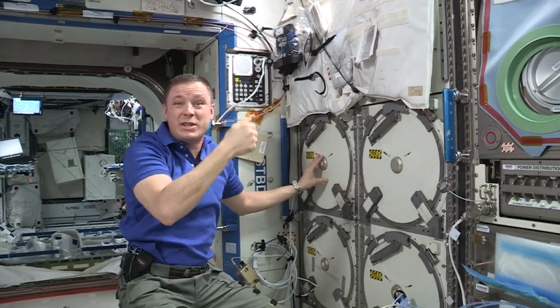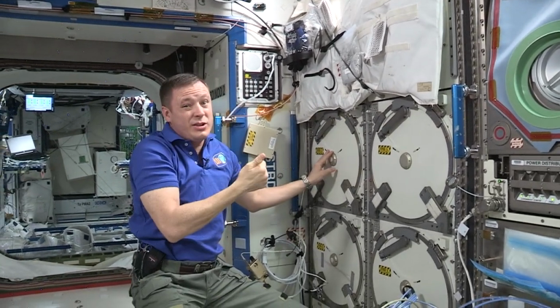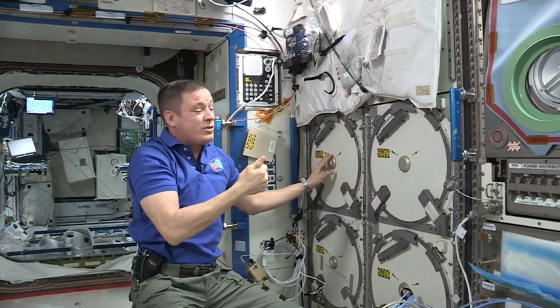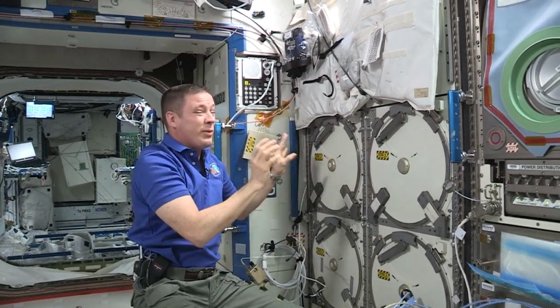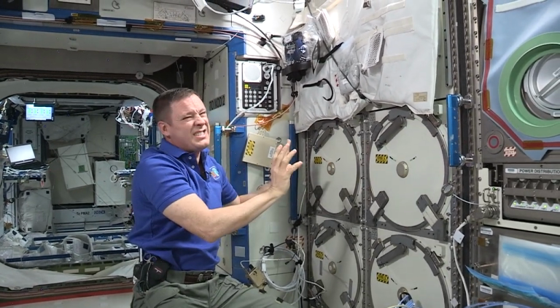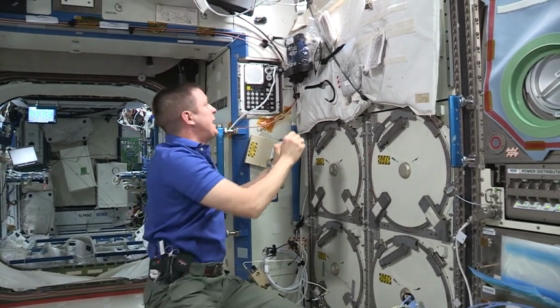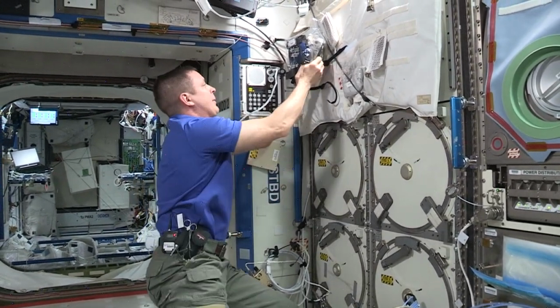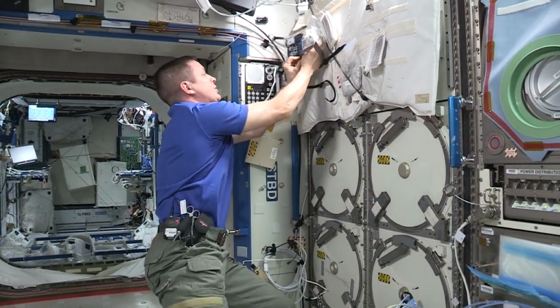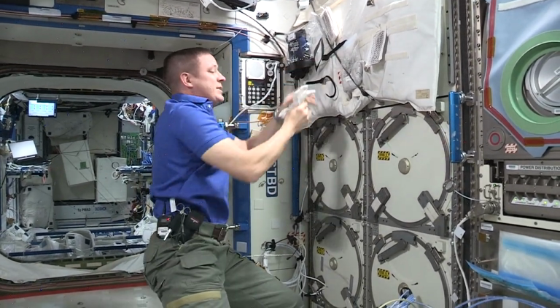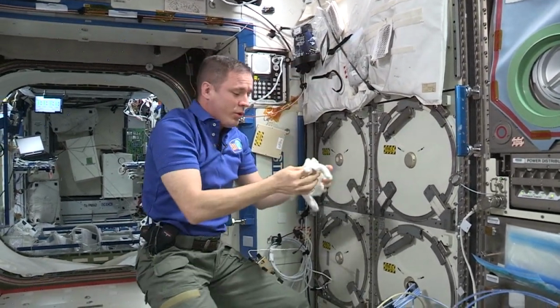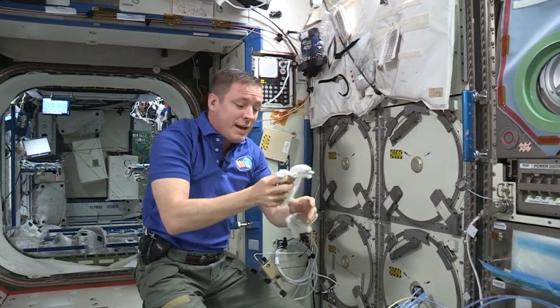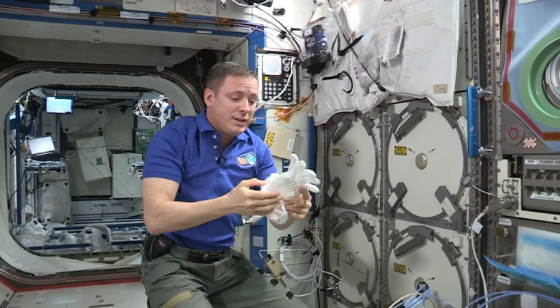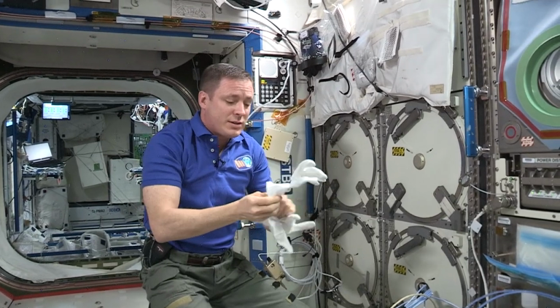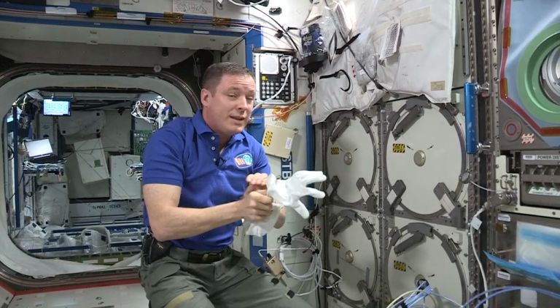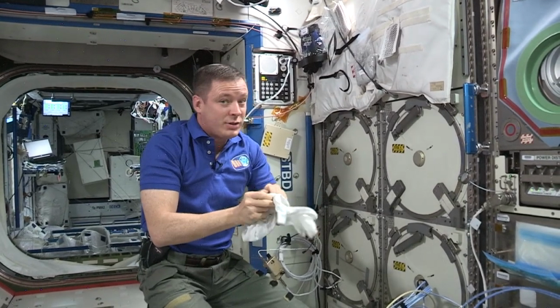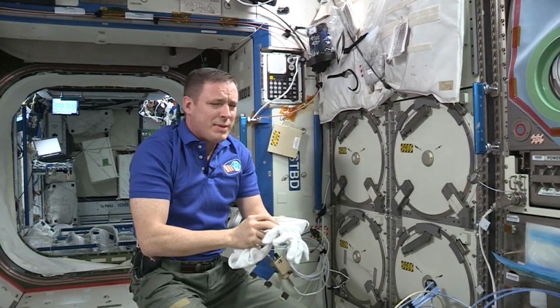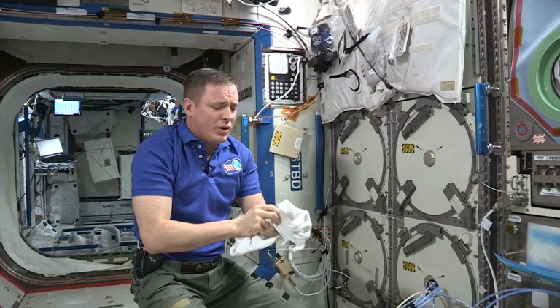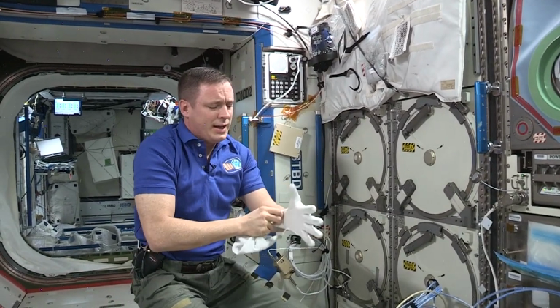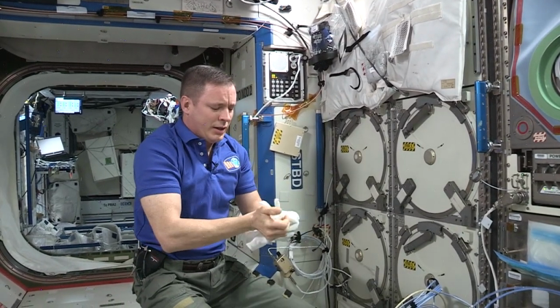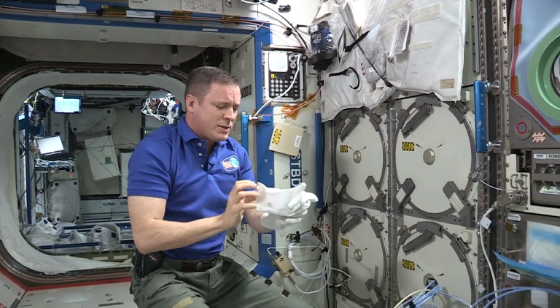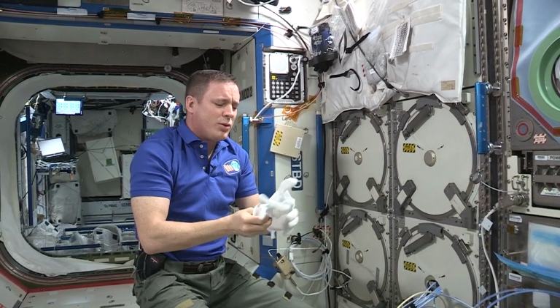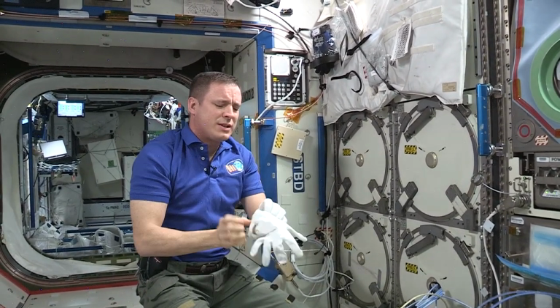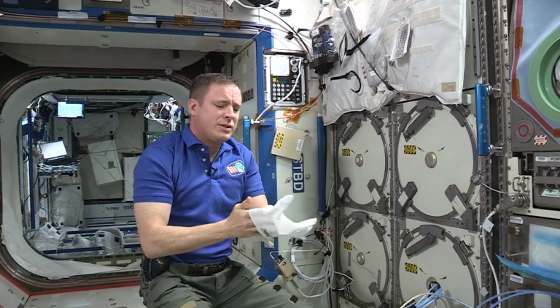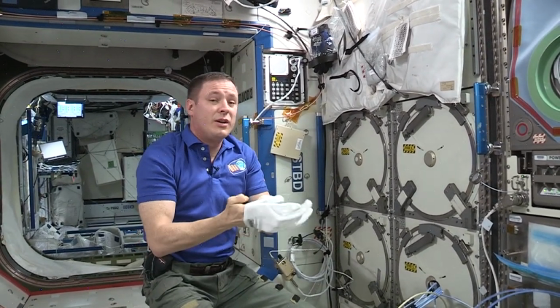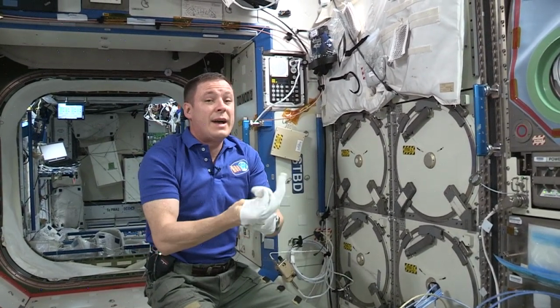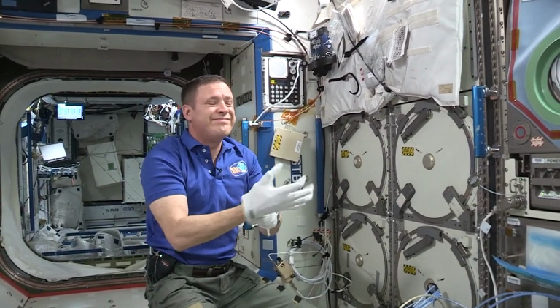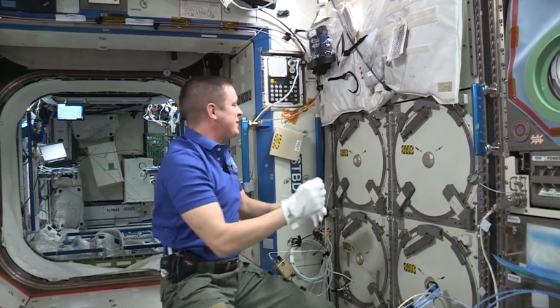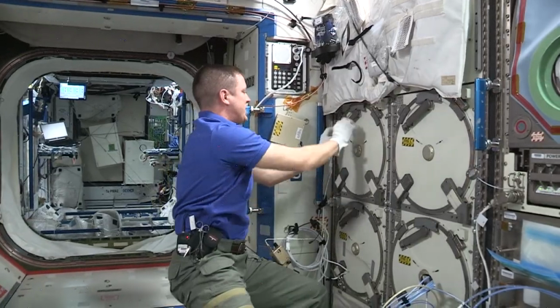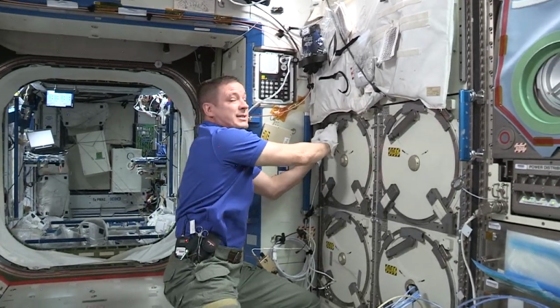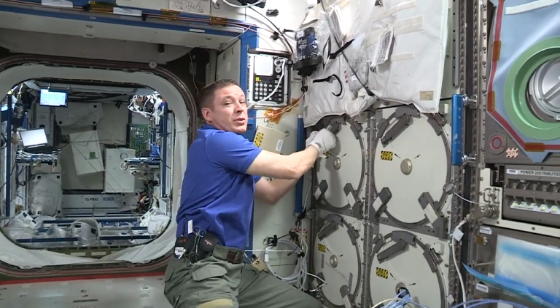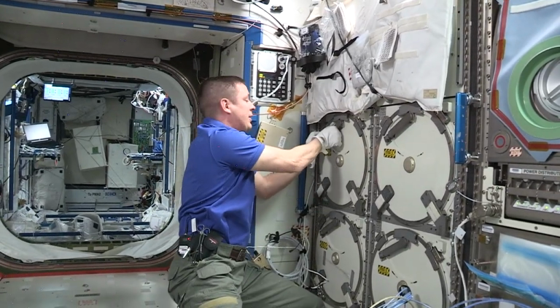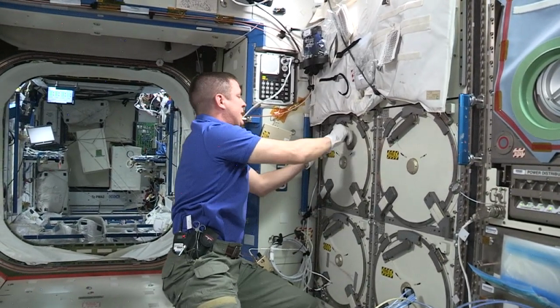We have a bunch of little freezers too, but this is the big daddy. It's so cold we have to wear these fashionable white gloves. Do you remember in A Christmas Story where he stuck his tongue to the flagpole? That's pretty much how it is if you put your hand on one of these.